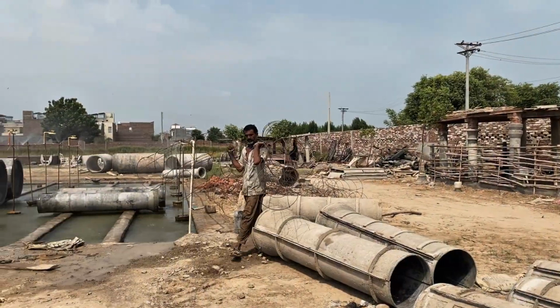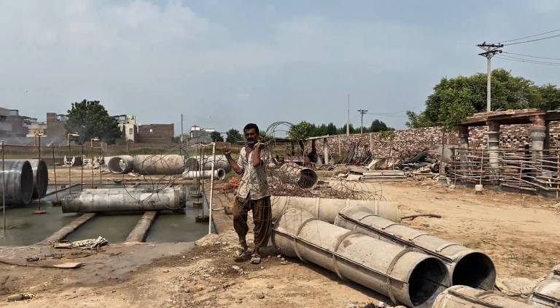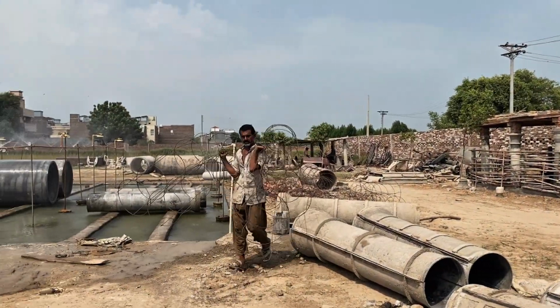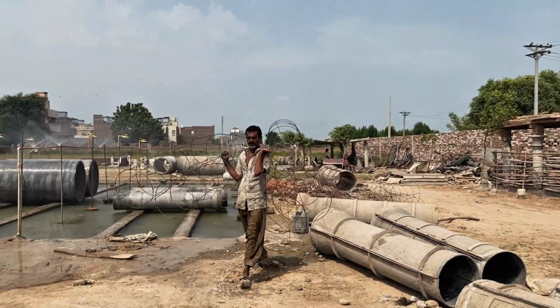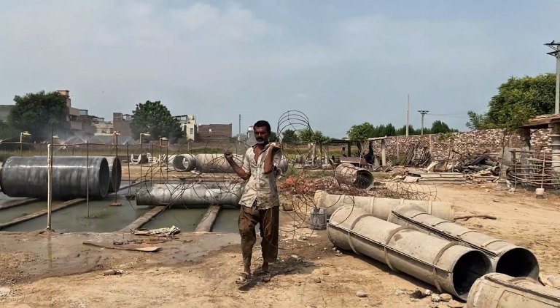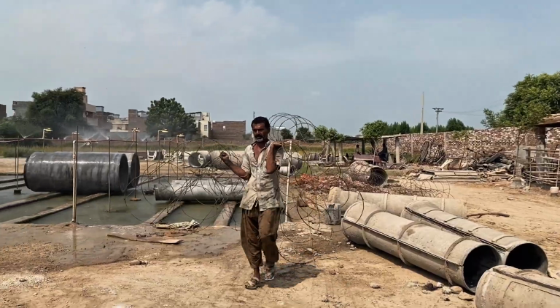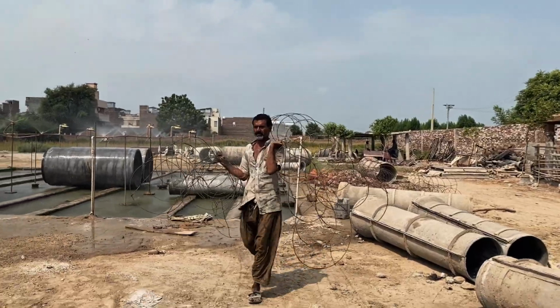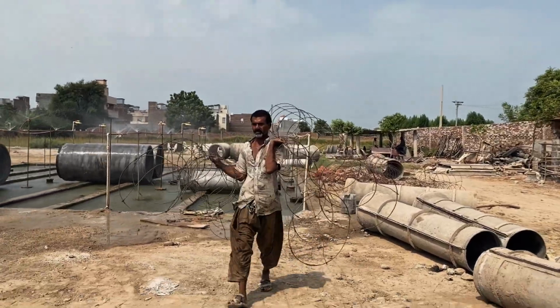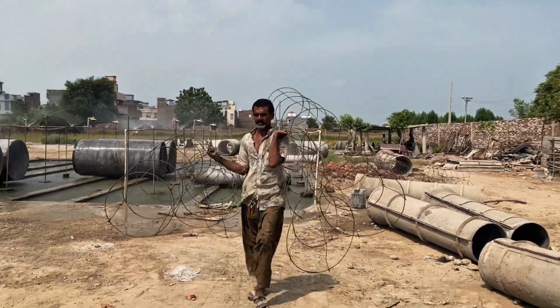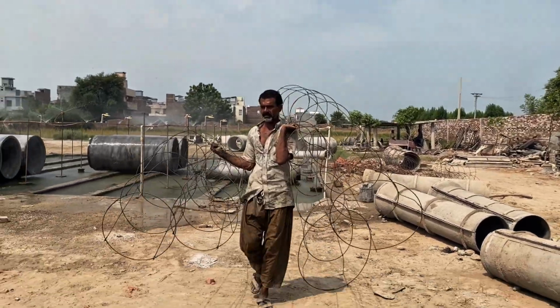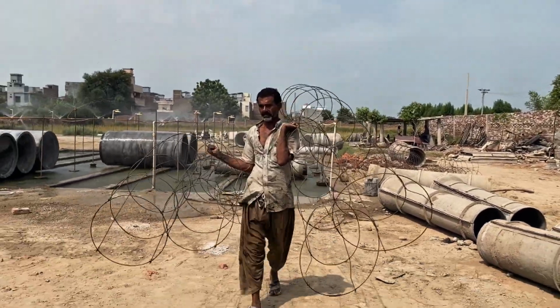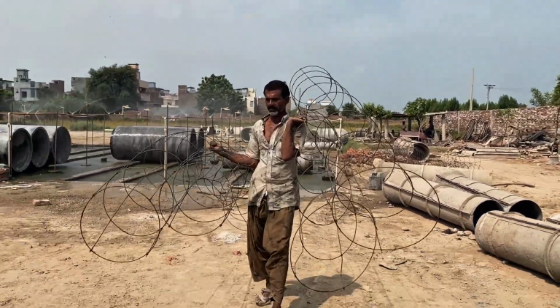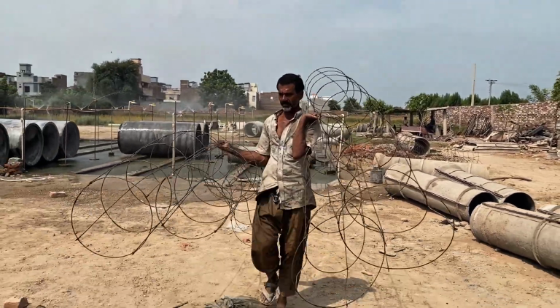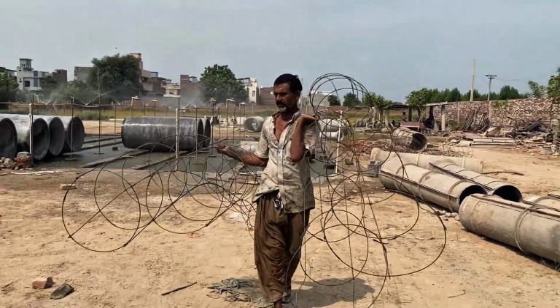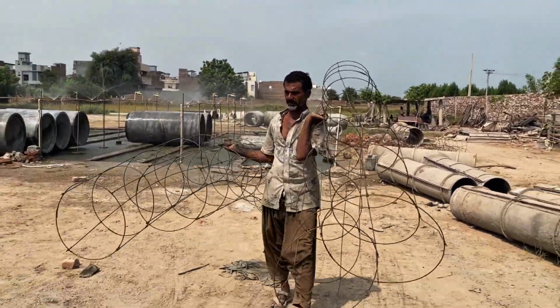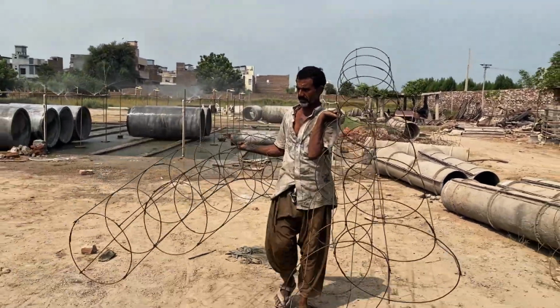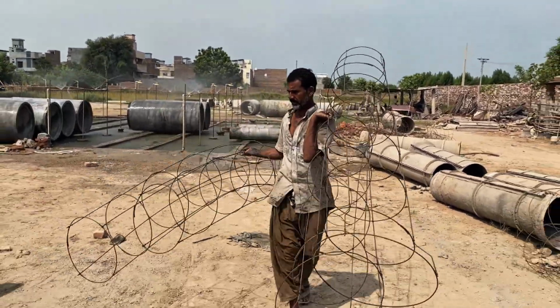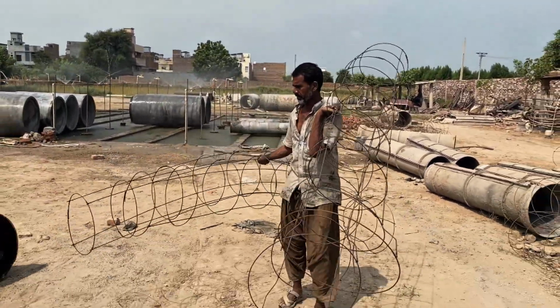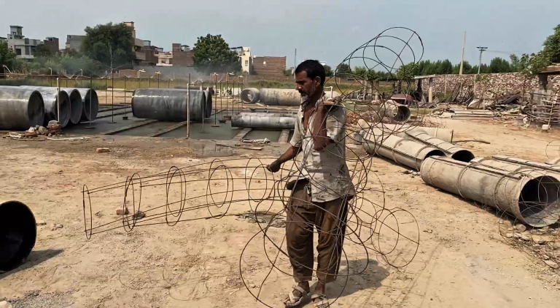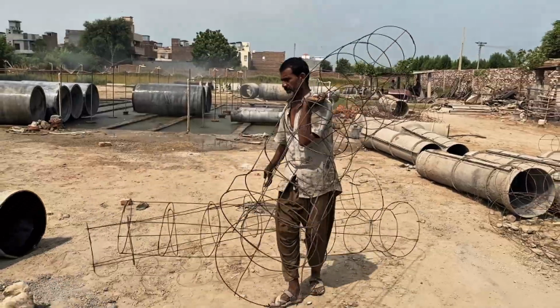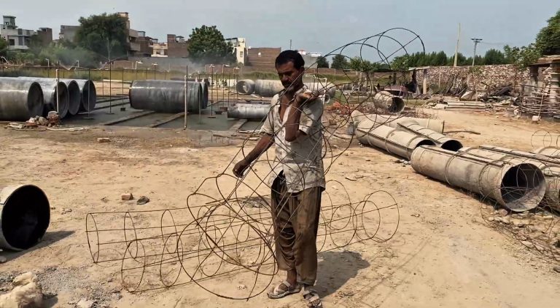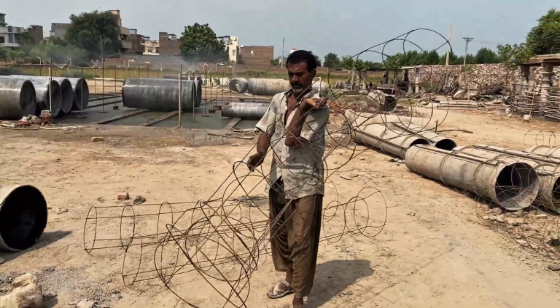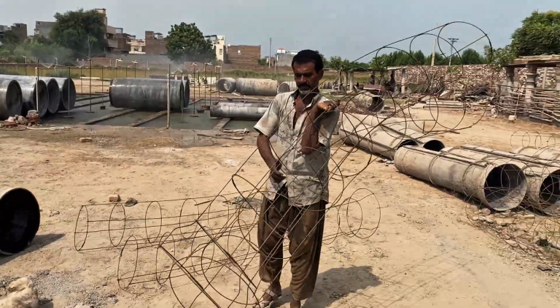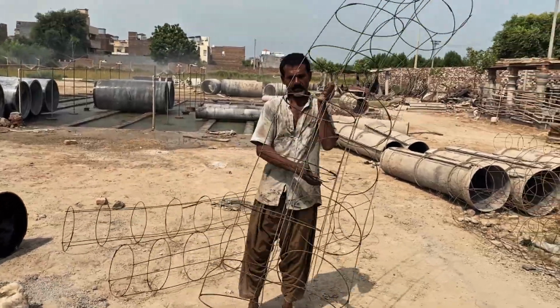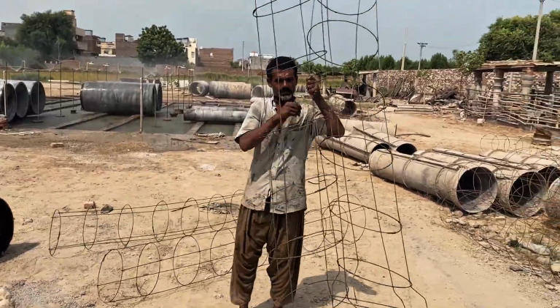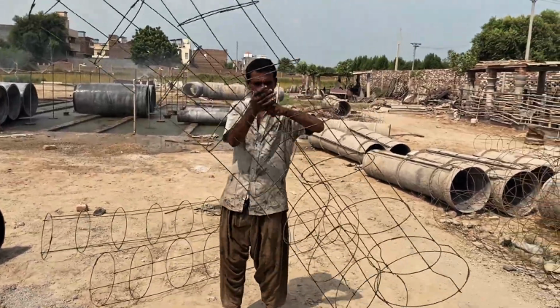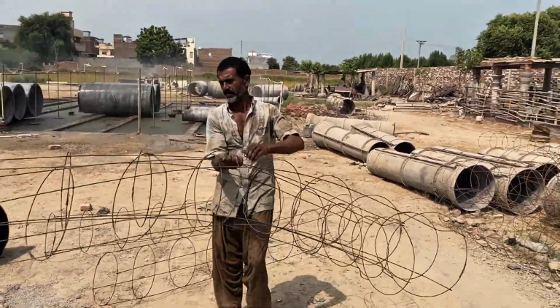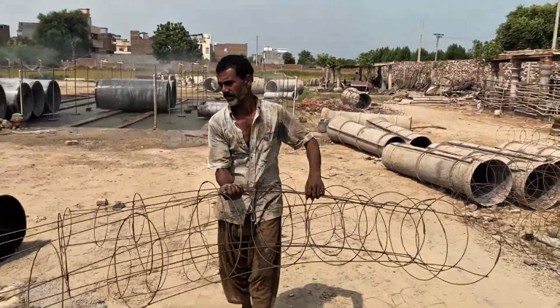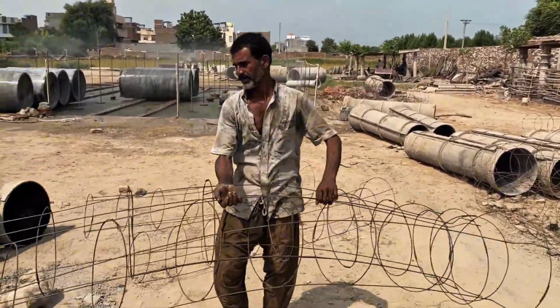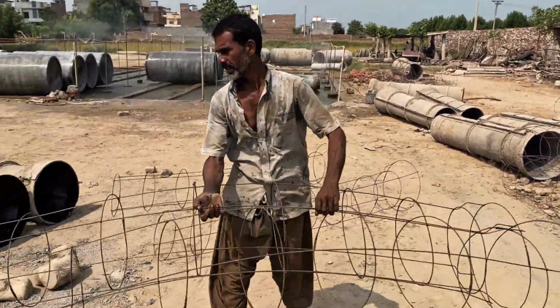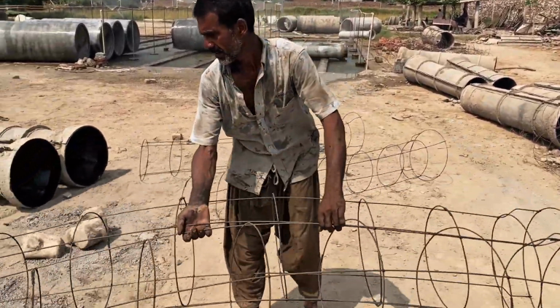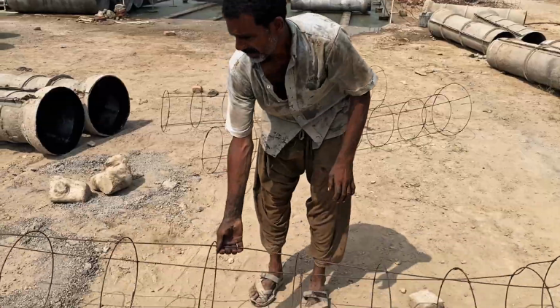At the heart of every RCC pipe lies its strength — the steel reinforcement cage. Handcrafted from iron rods and wires, this cage is carefully placed inside the mold, ready to bond with the concrete.